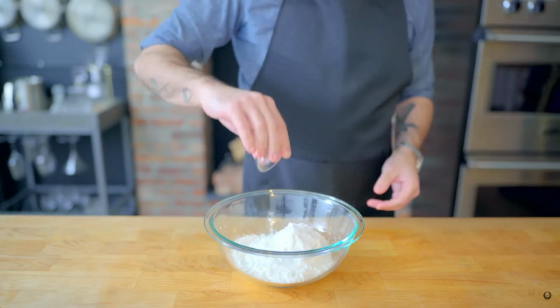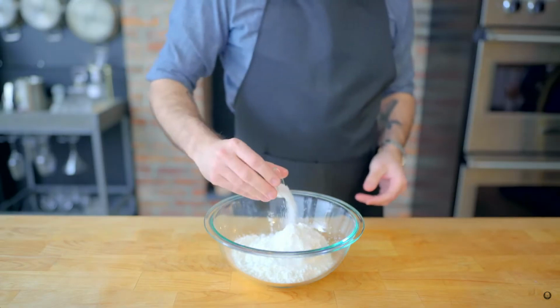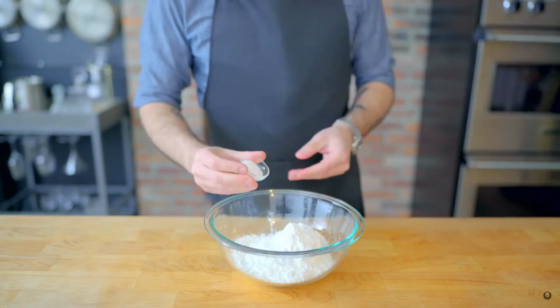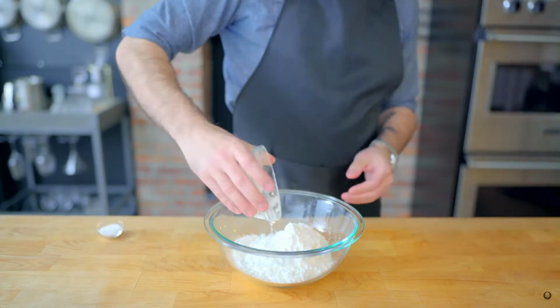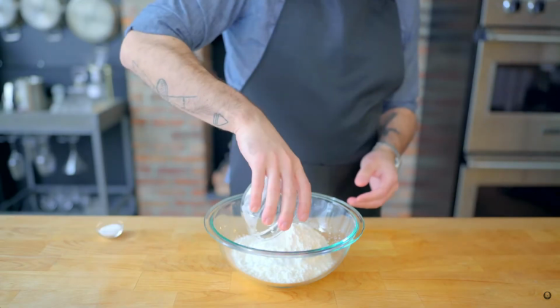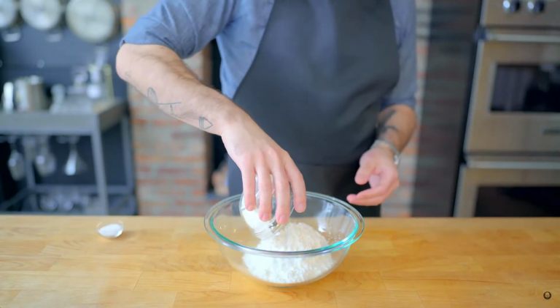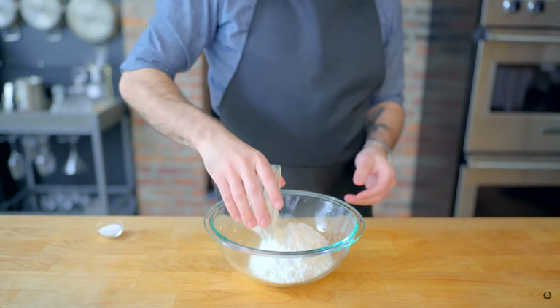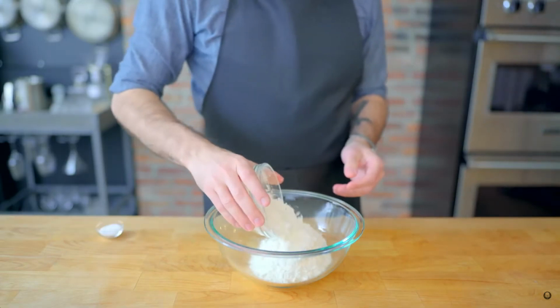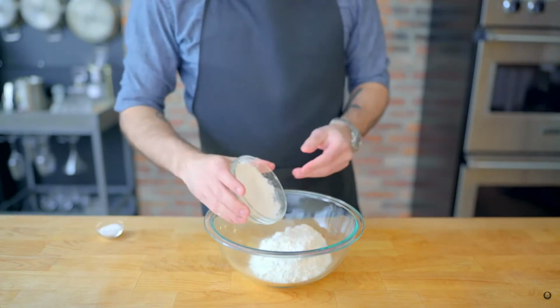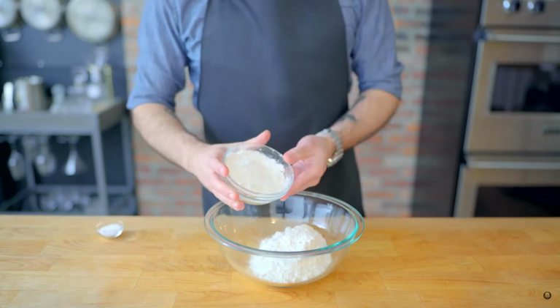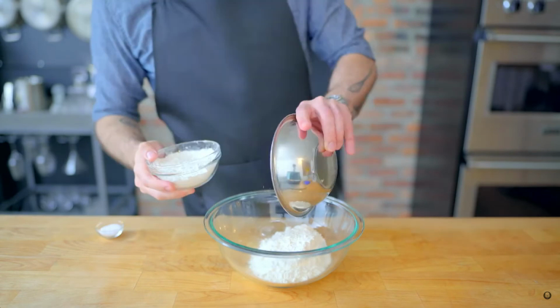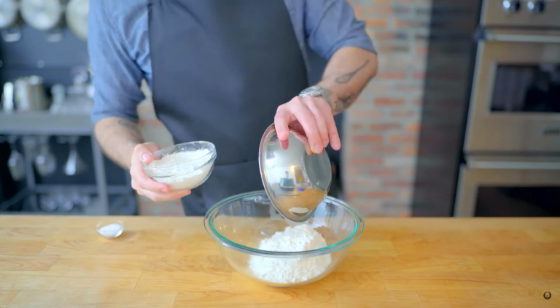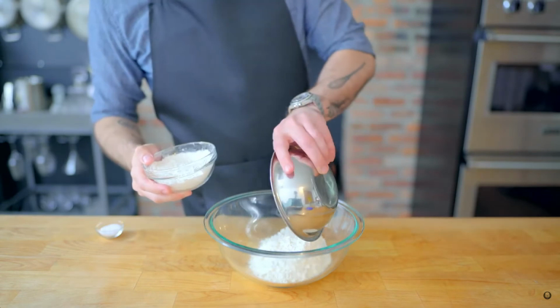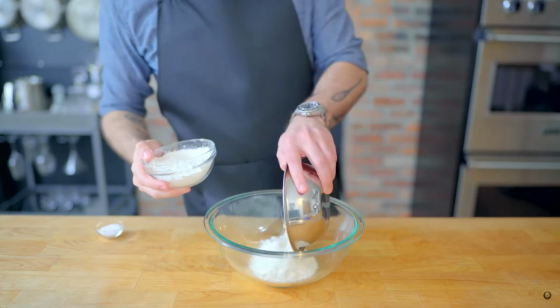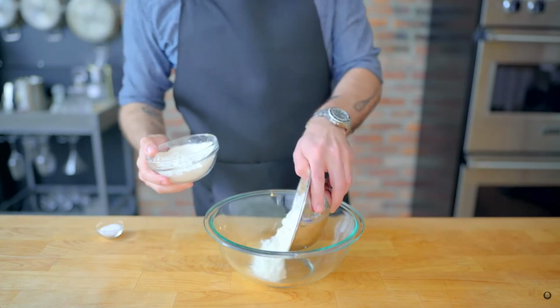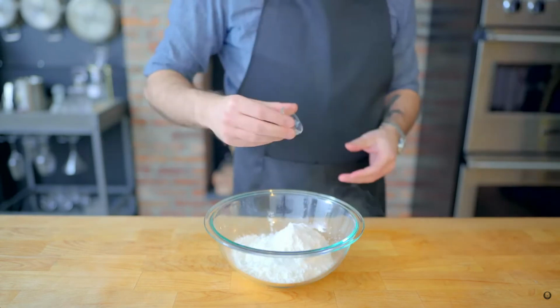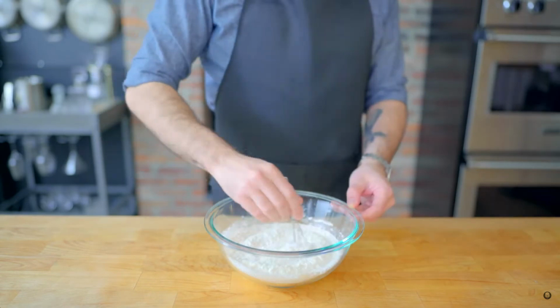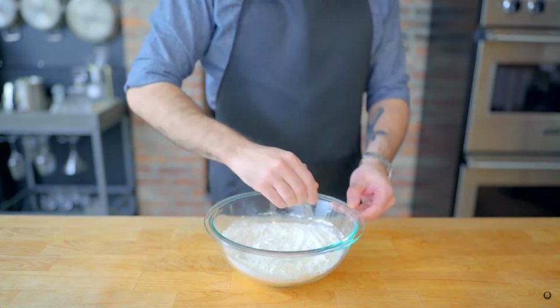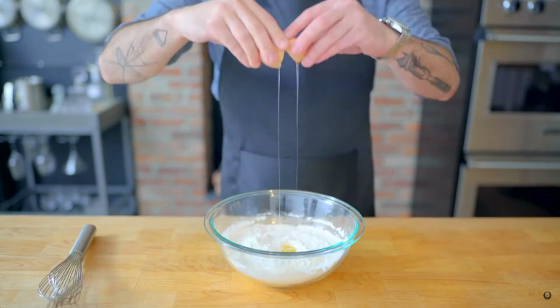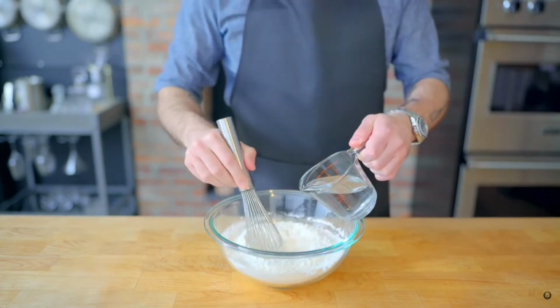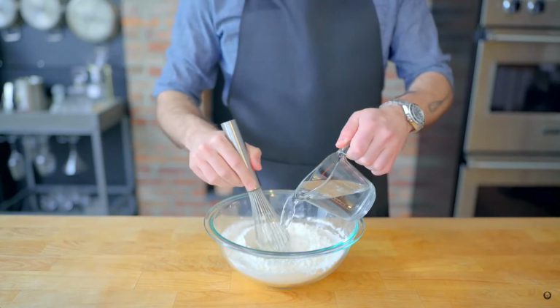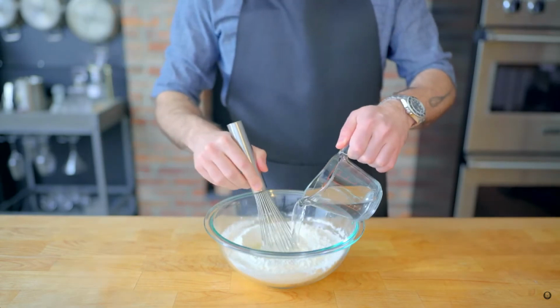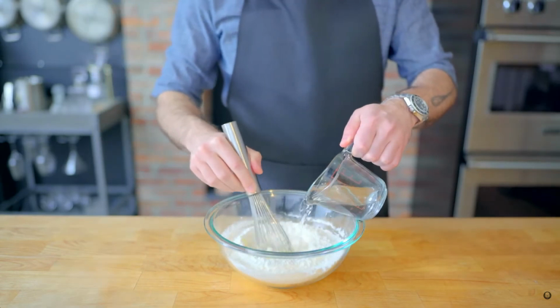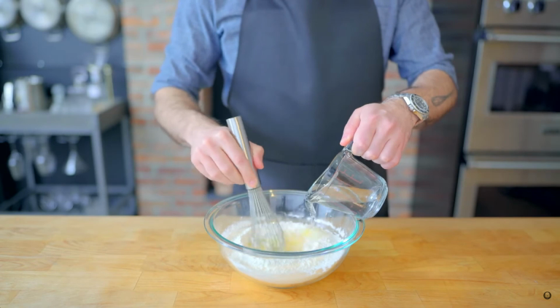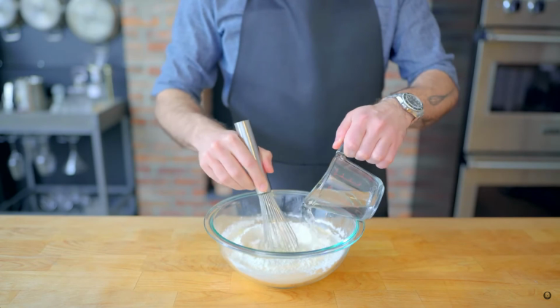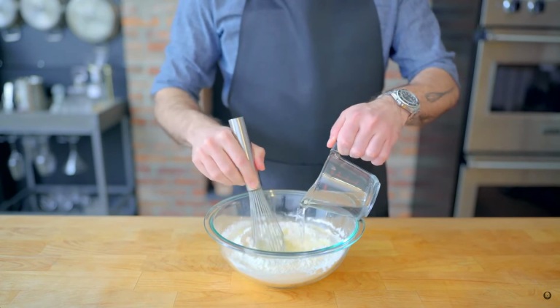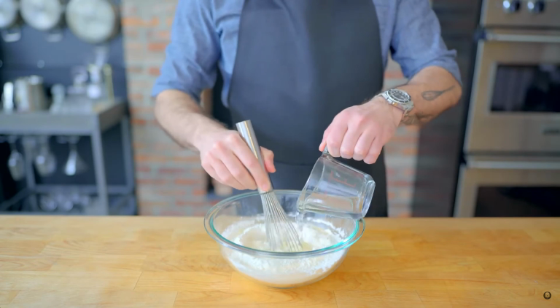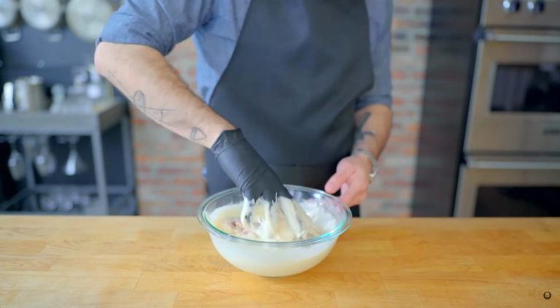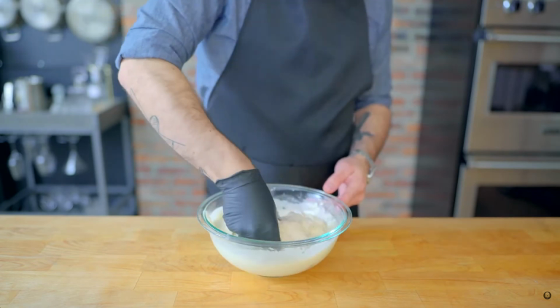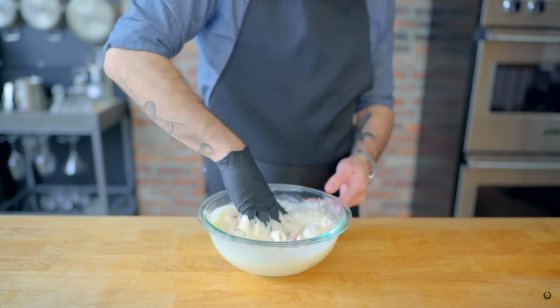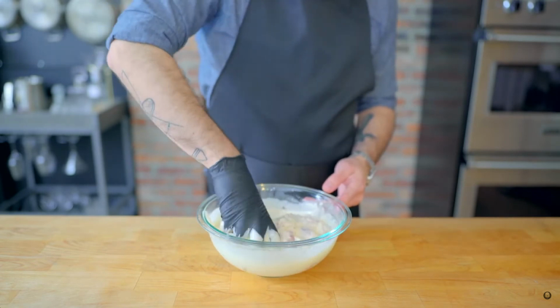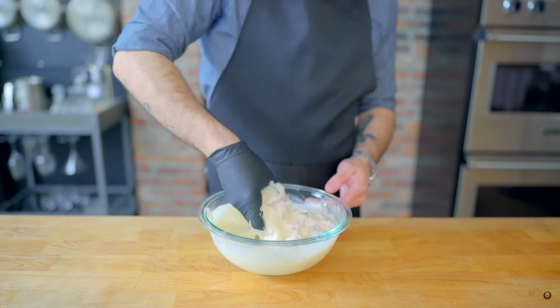In a large bowl, we're combining a cup and a half of all-purpose flour, half a cup of cornstarch, and one teaspoon of kosher salt. Whisk that until combined, then whisk in water until we are met with a tempura batter. Massage the chicken to make sure it is evenly coated.